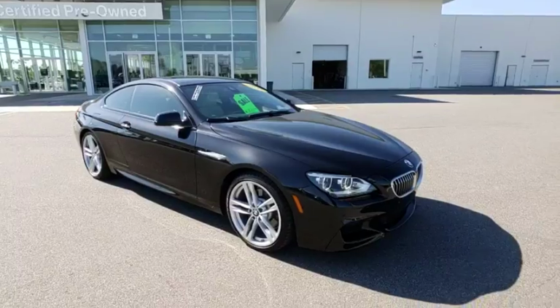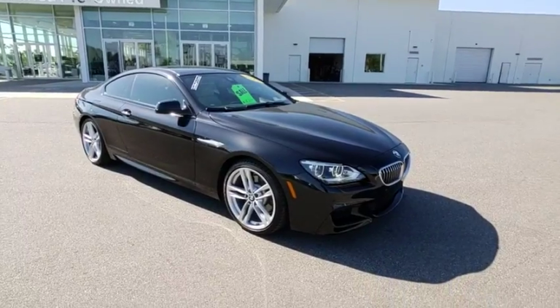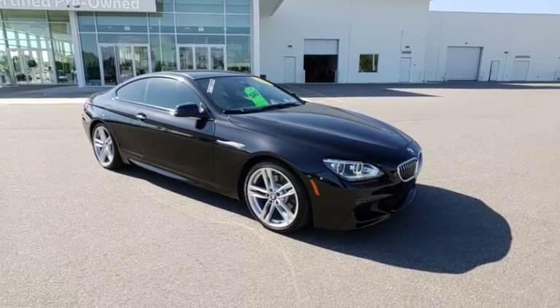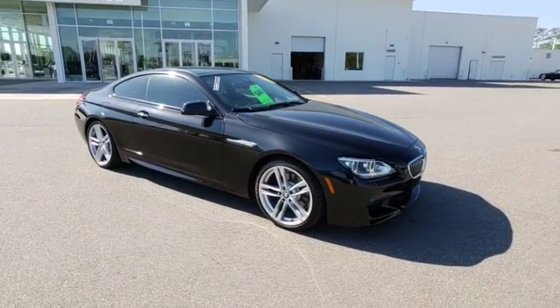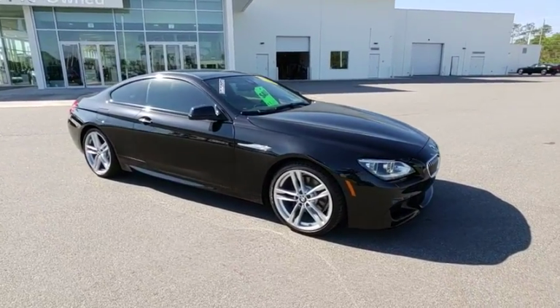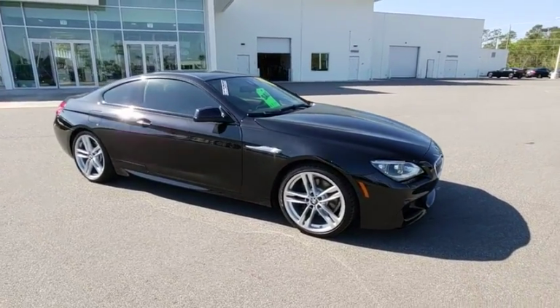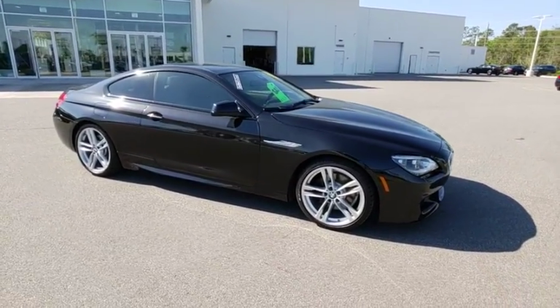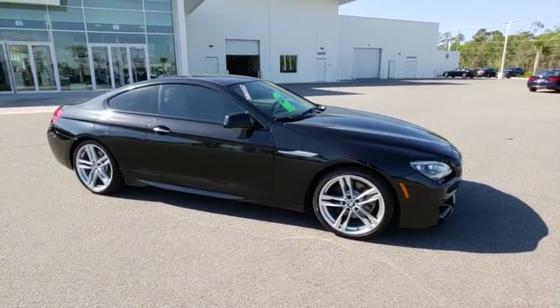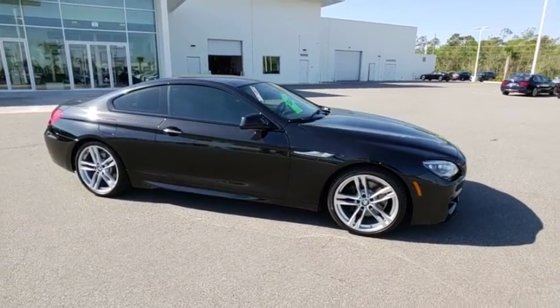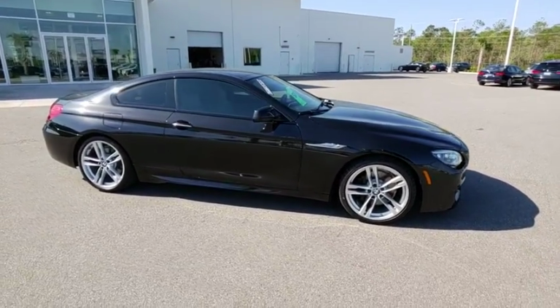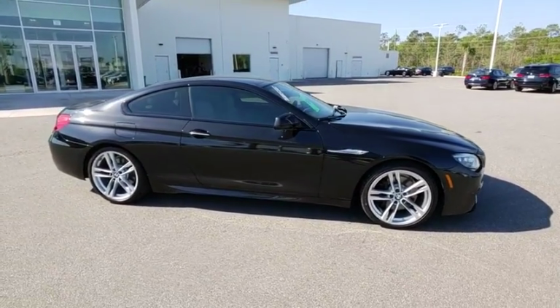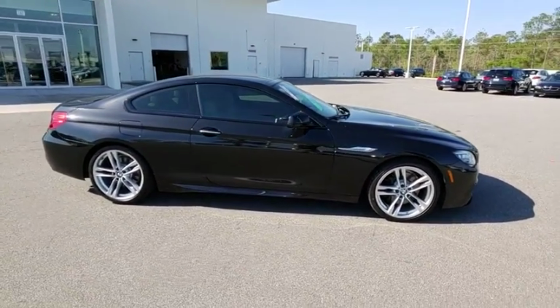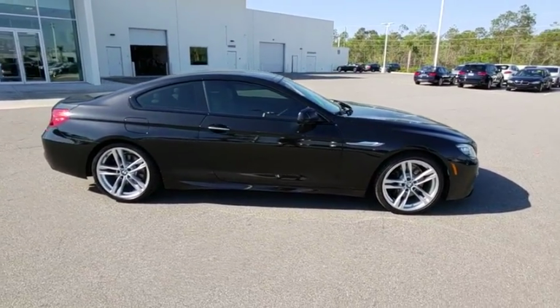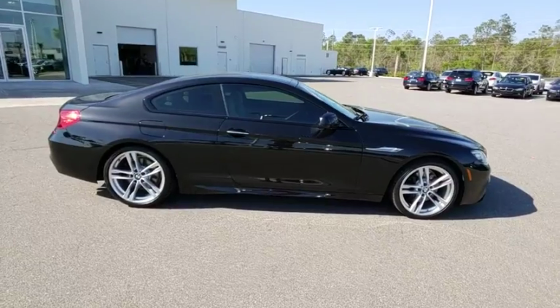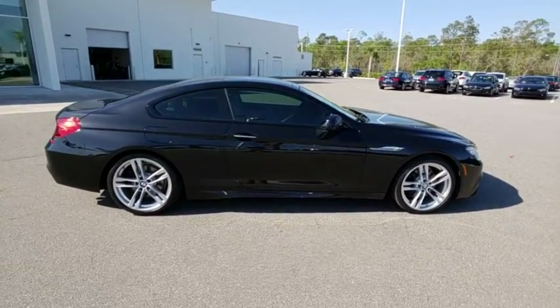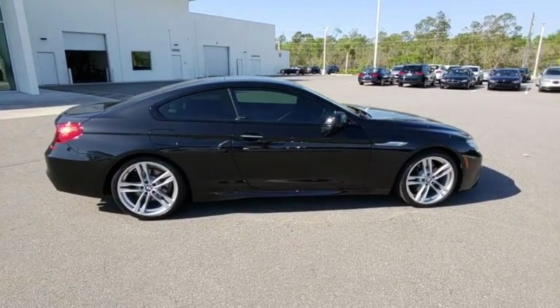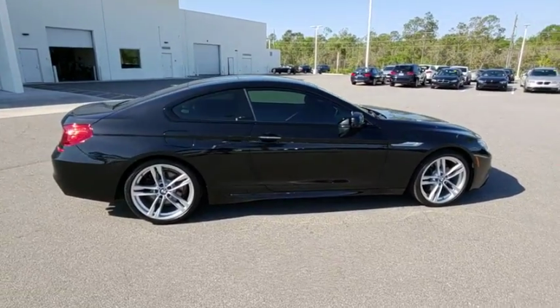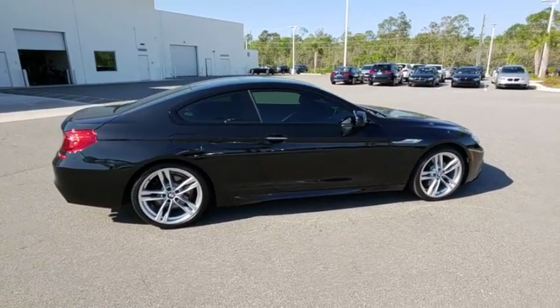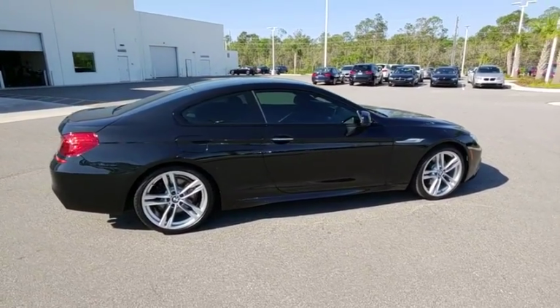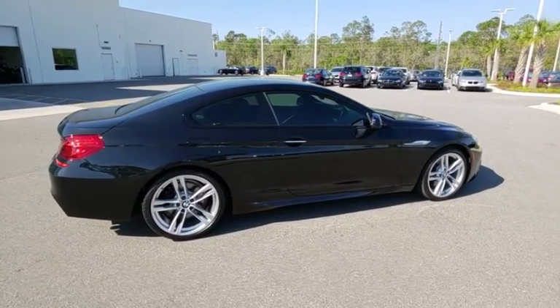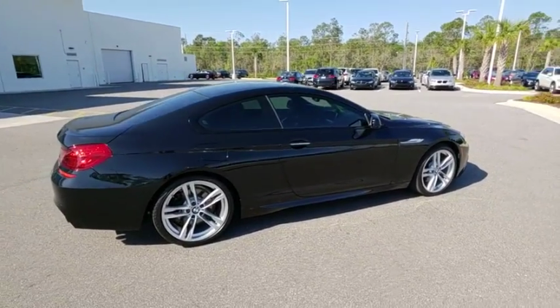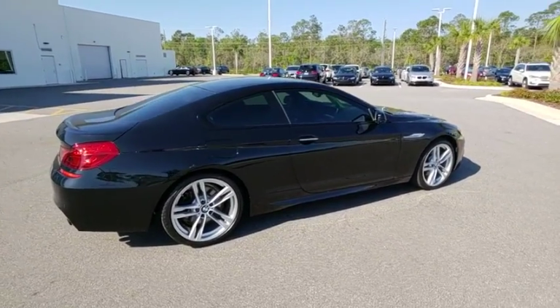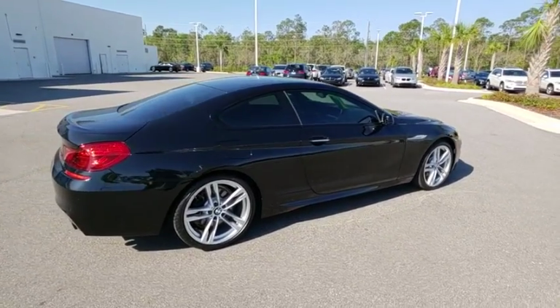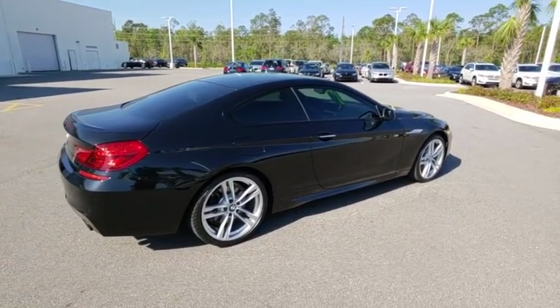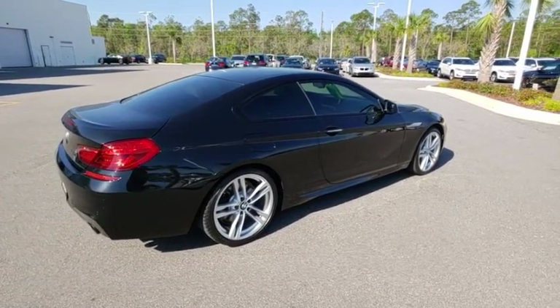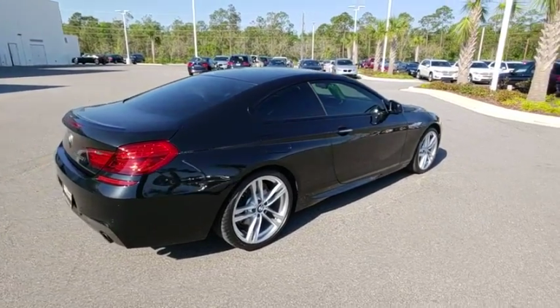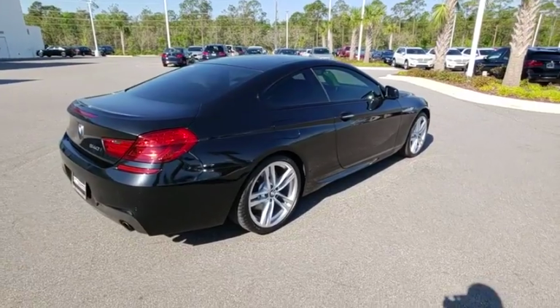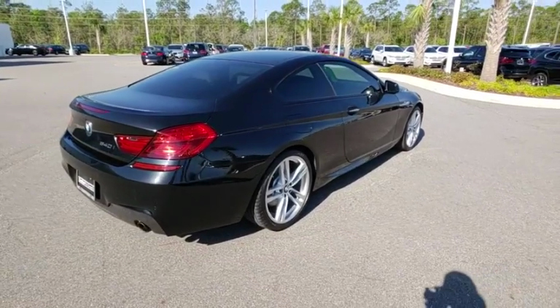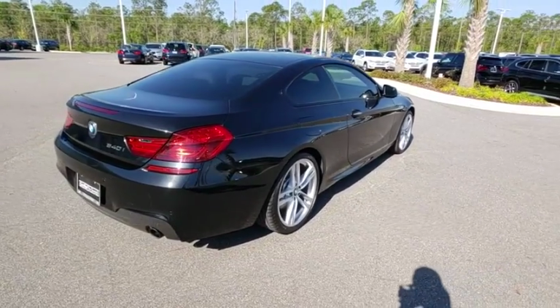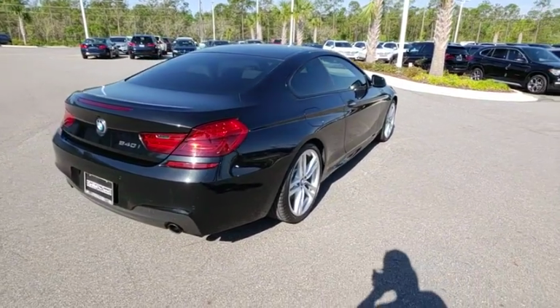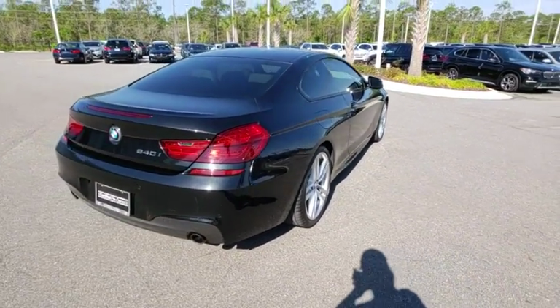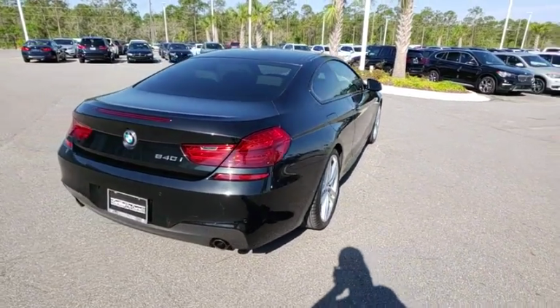The 2015 BMW 6 Series. The mission of the BMW 6 Series is to cover lots of road in a hurry while making you look and feel great. This vehicle has less than 35,000 miles.